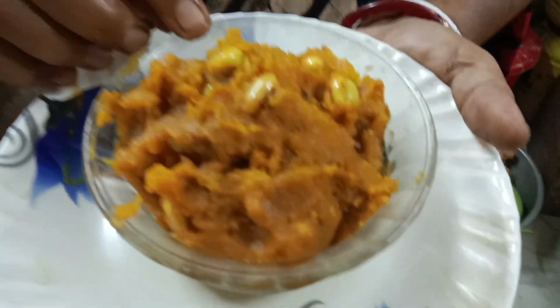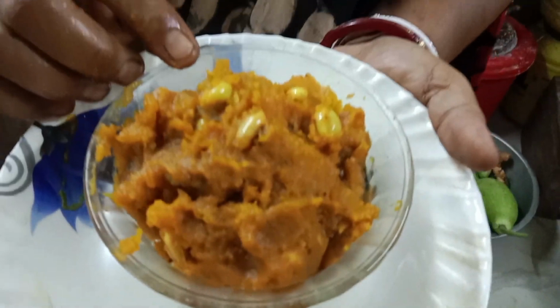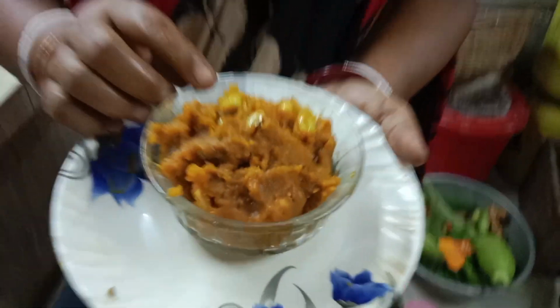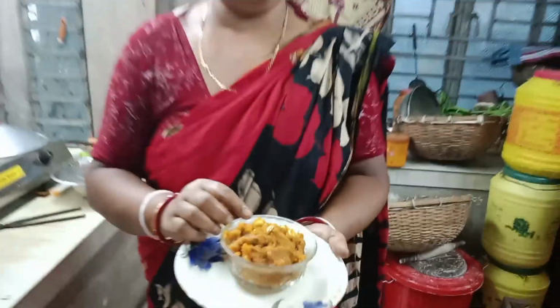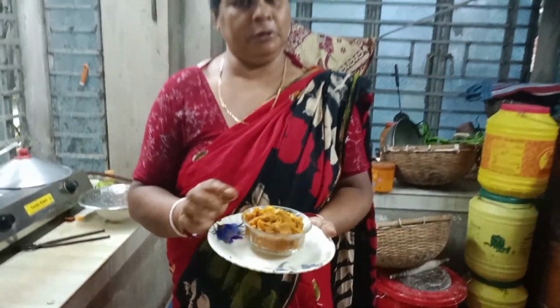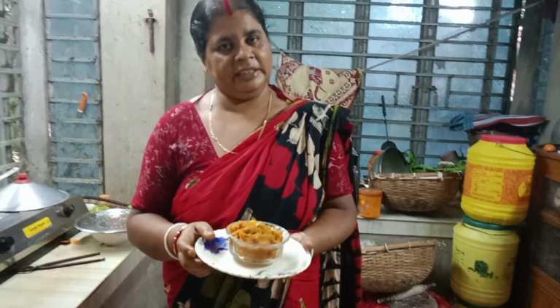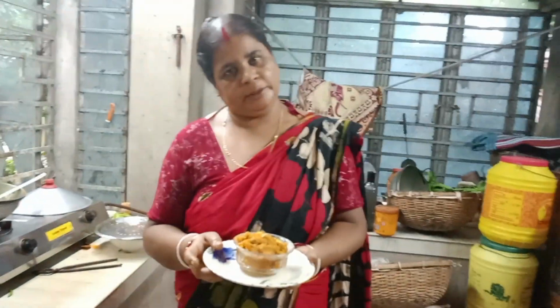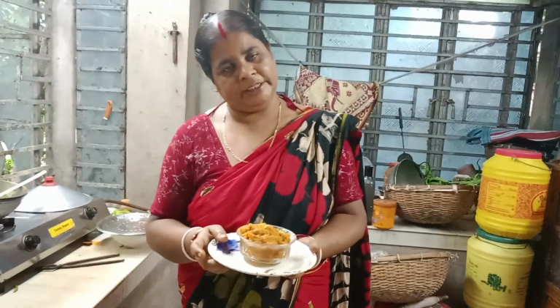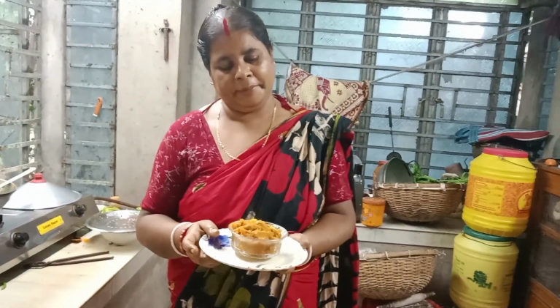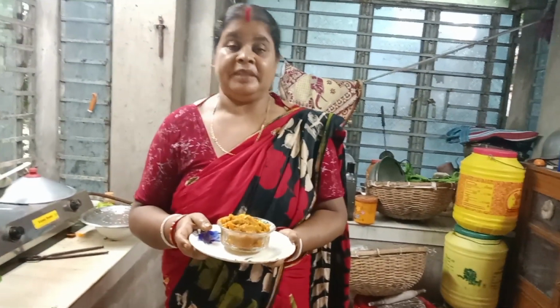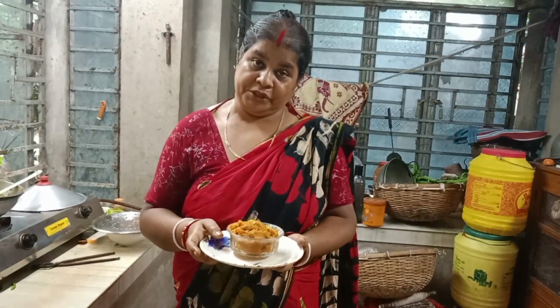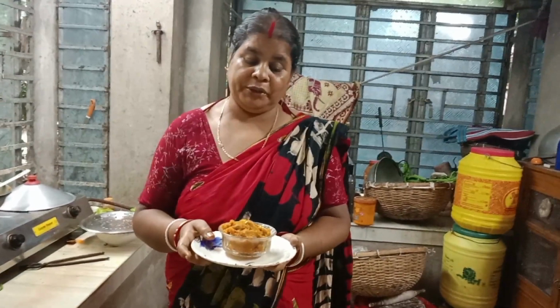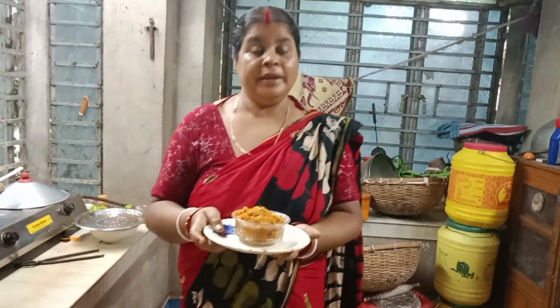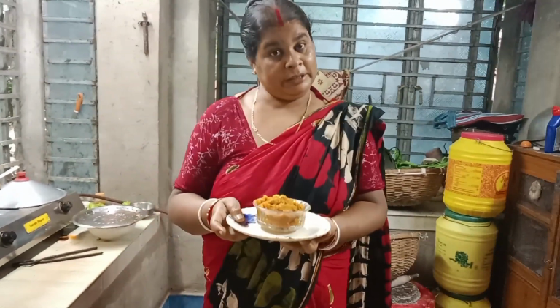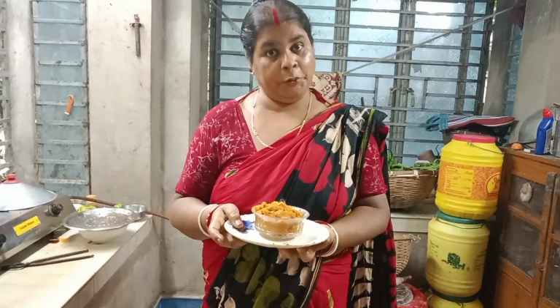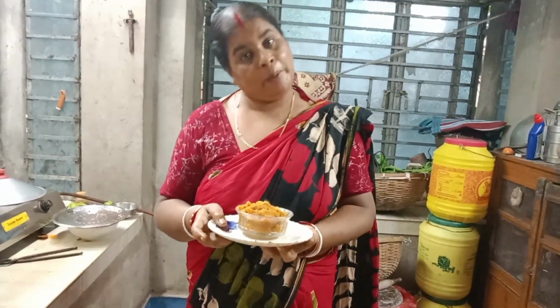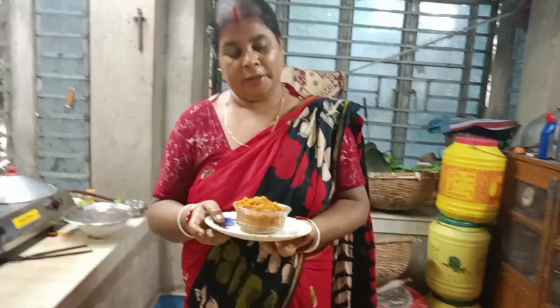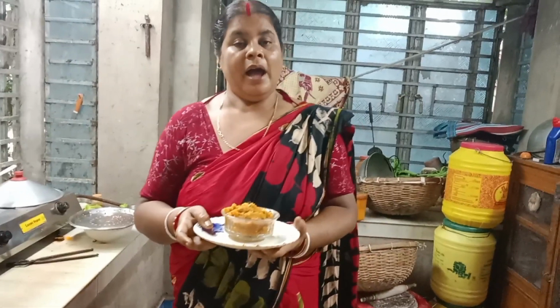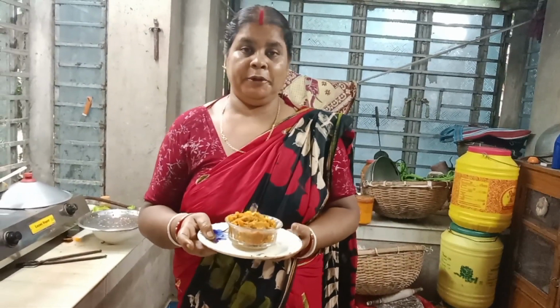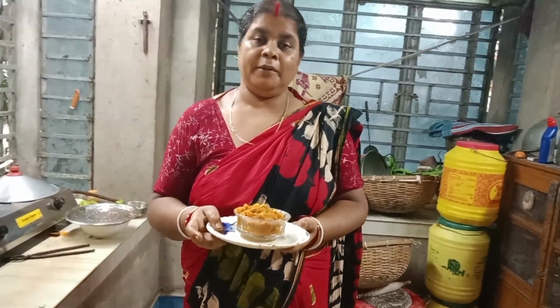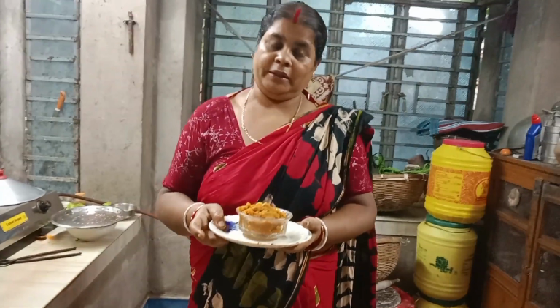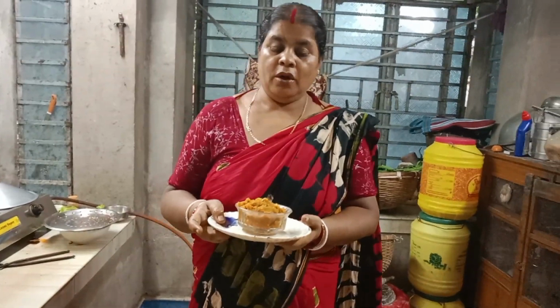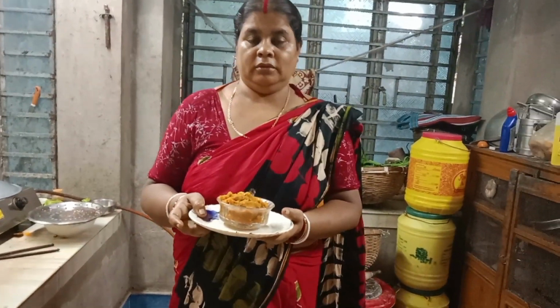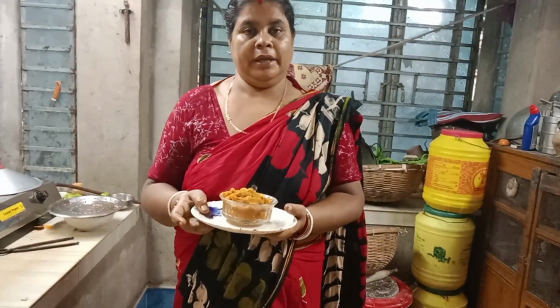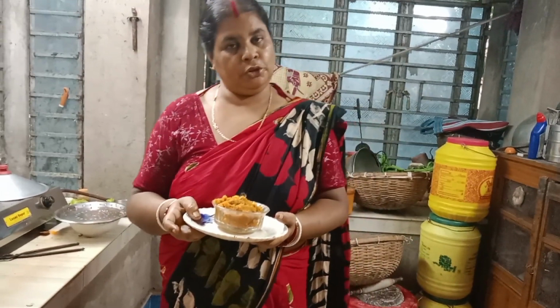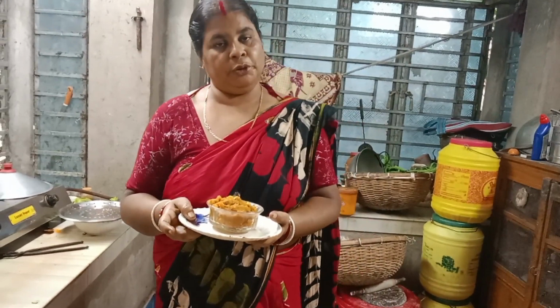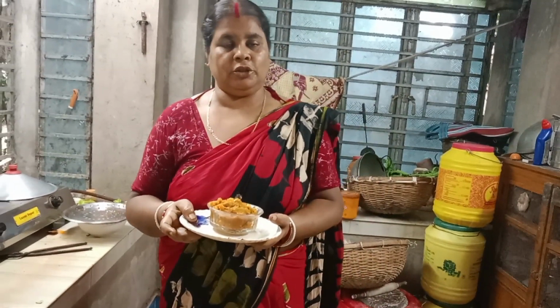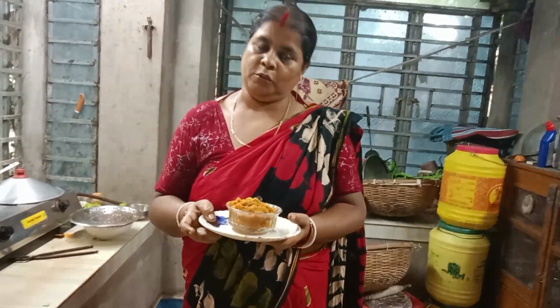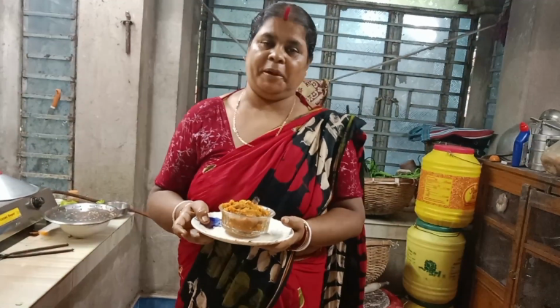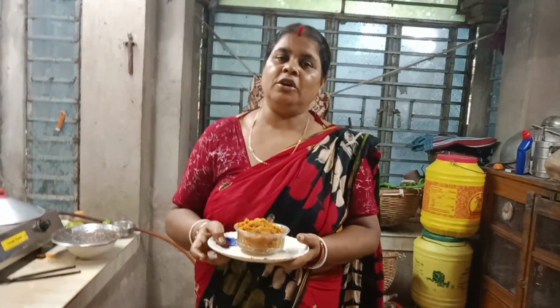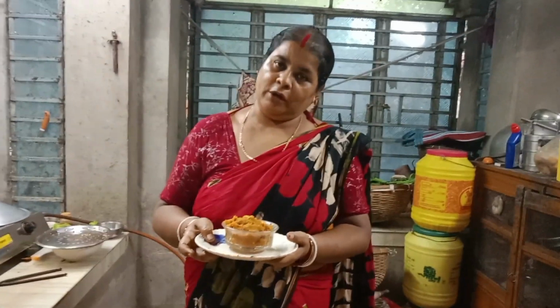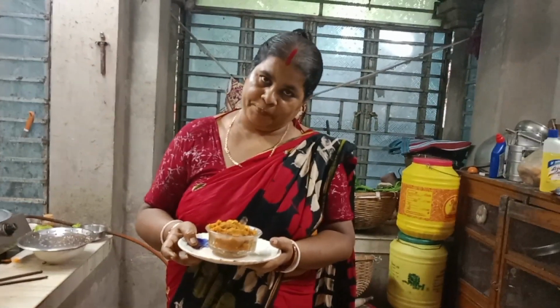If you have any questions, please tell us about the questions. We have a lot of questions about the food. We have a lot of food in our video.